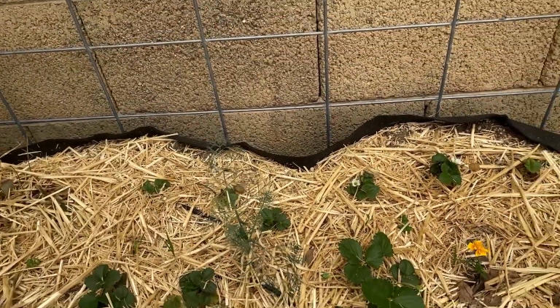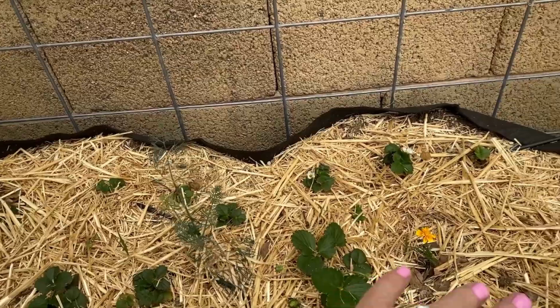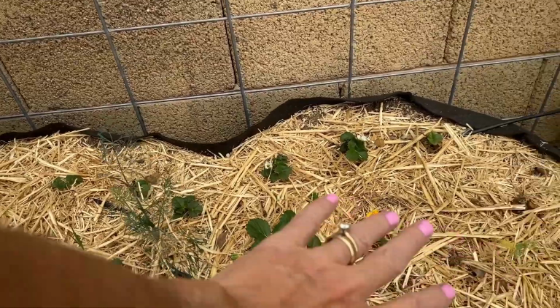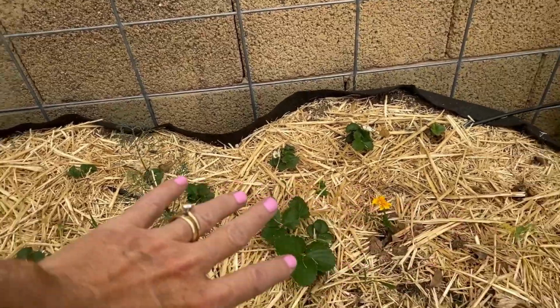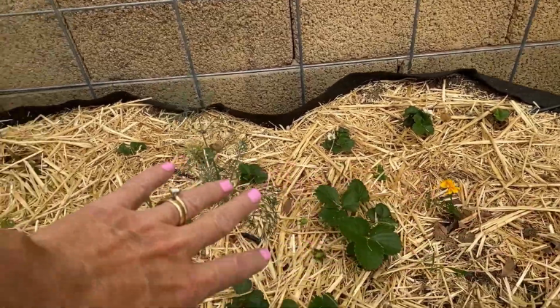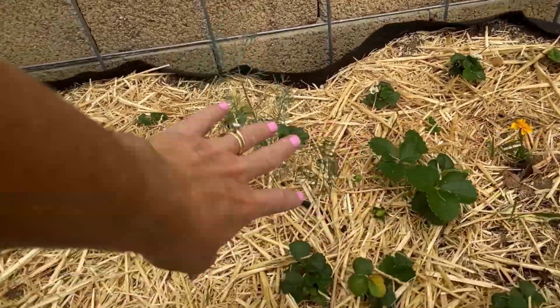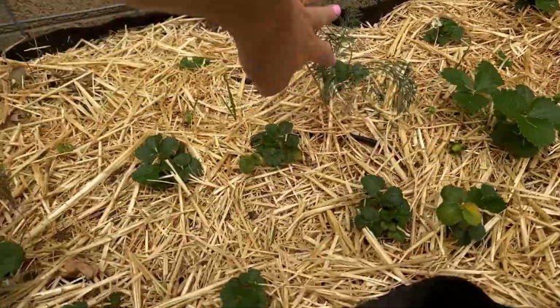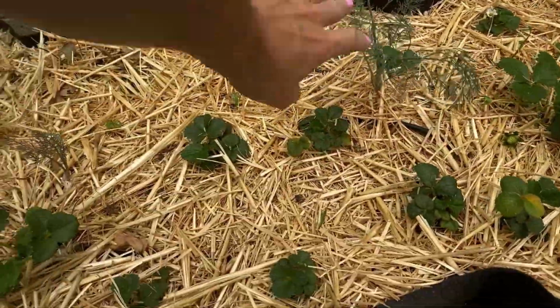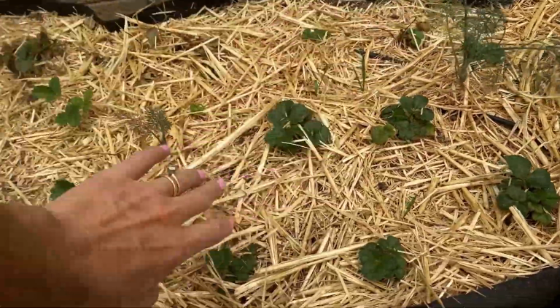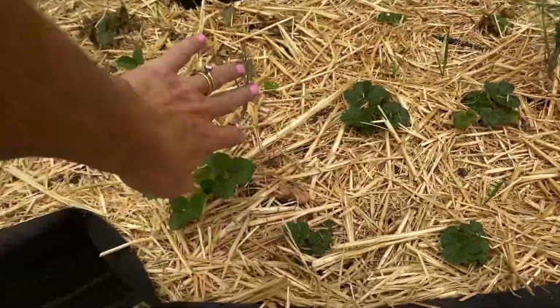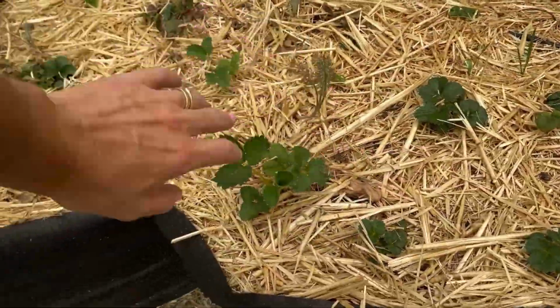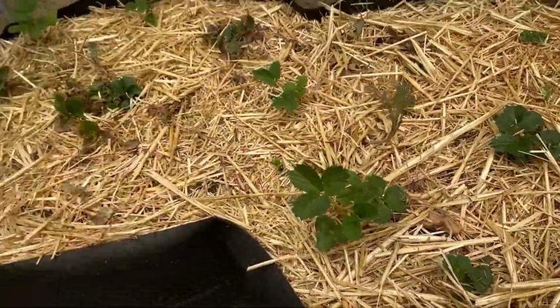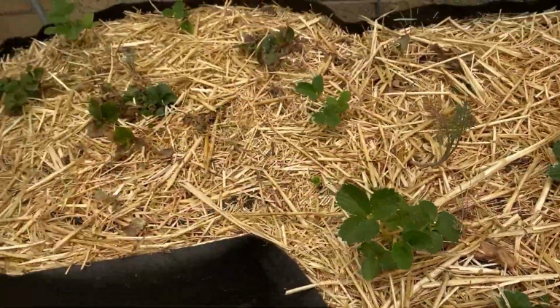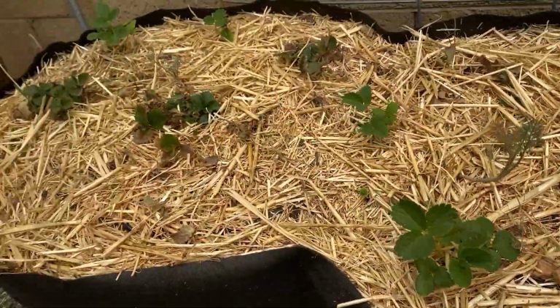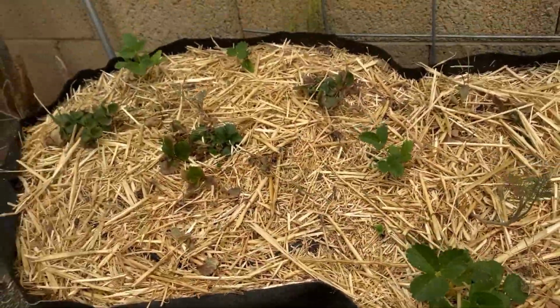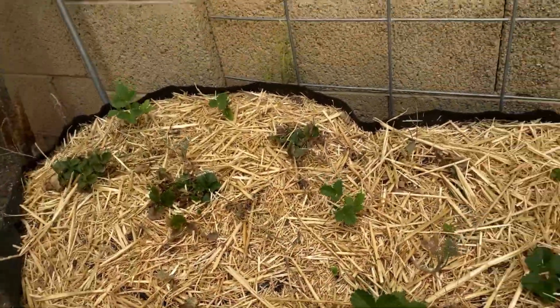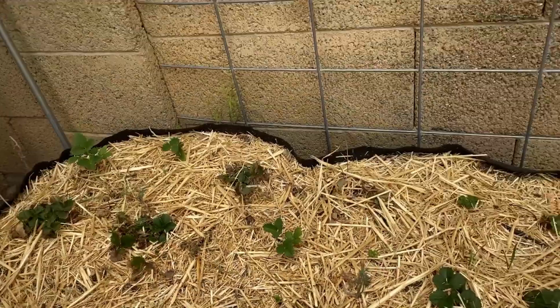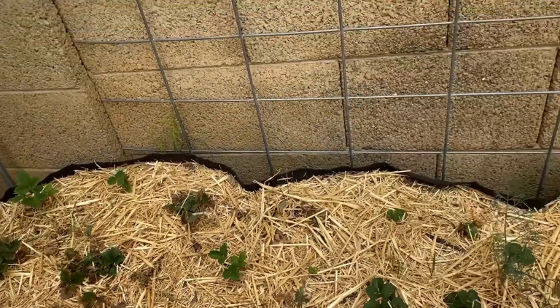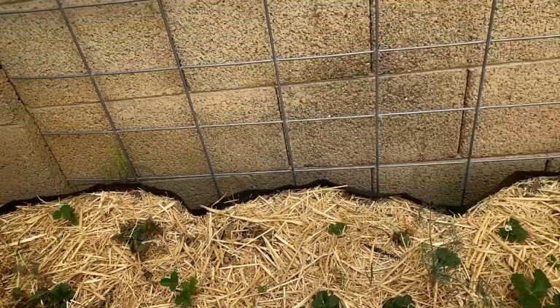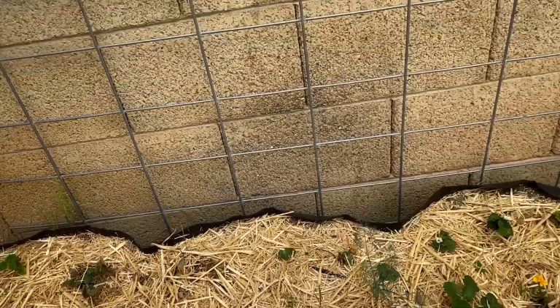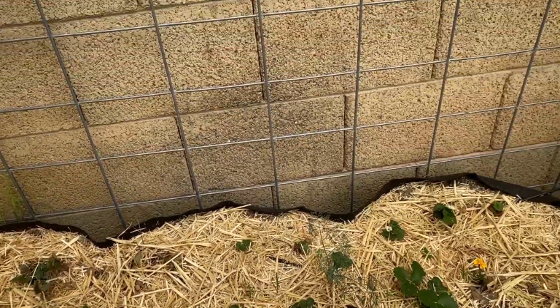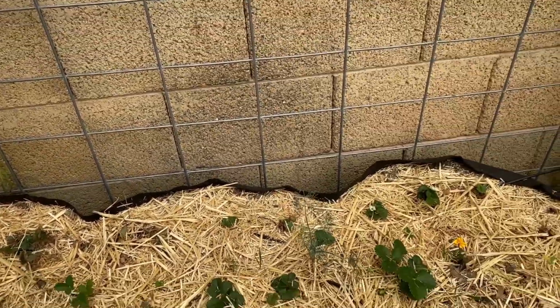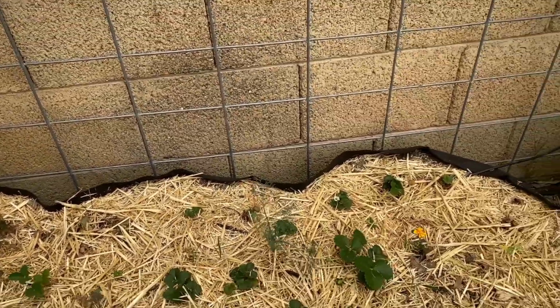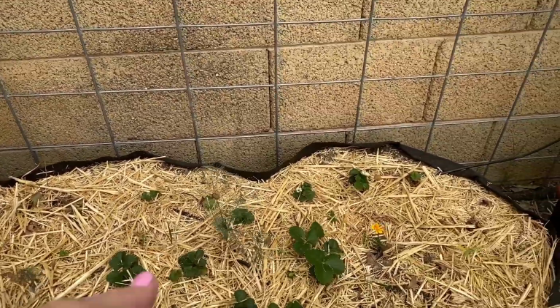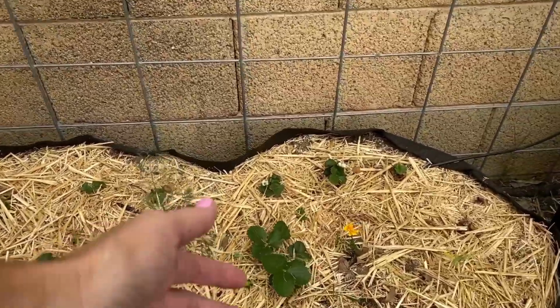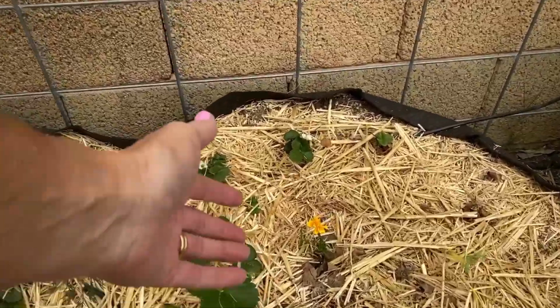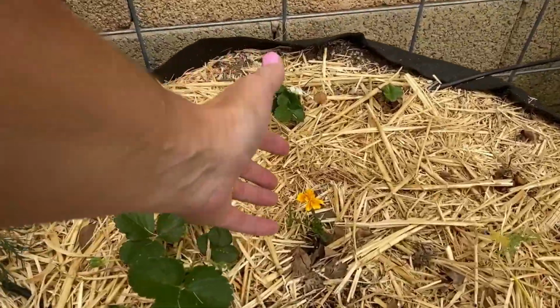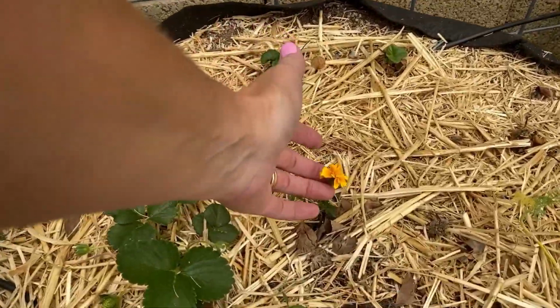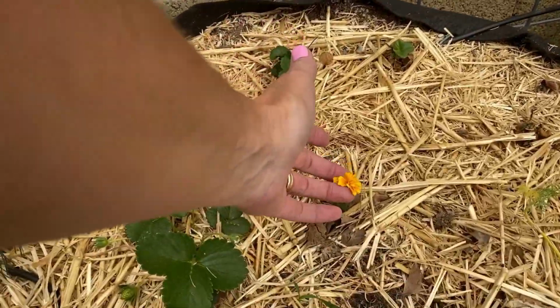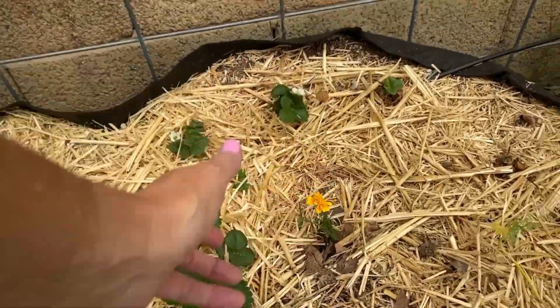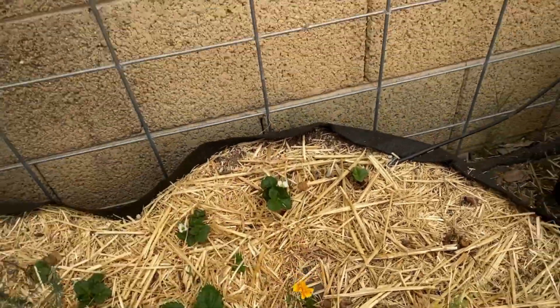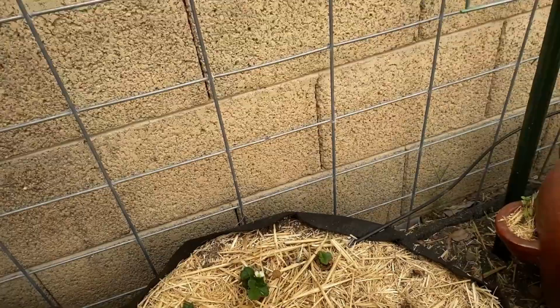I did transplant some dill in here — they did recommend planting some herbs with it so it confuses the bugs. There's one little marigold right here growing up.